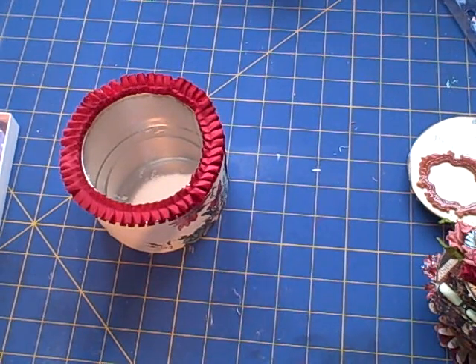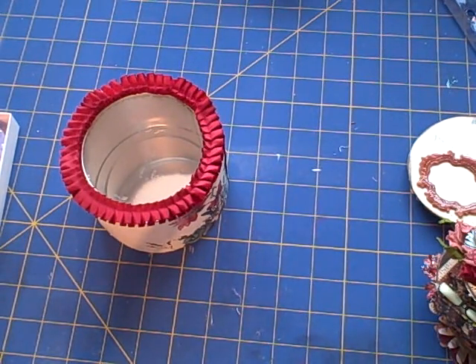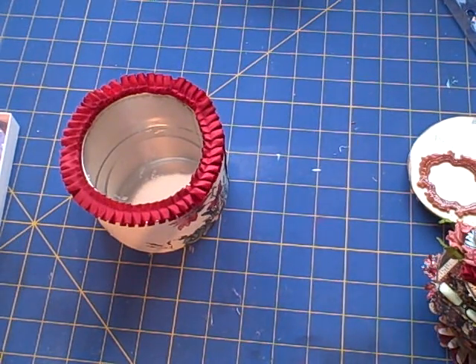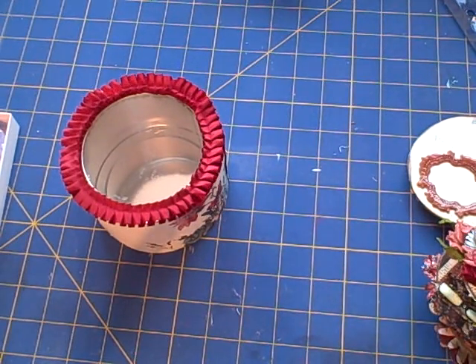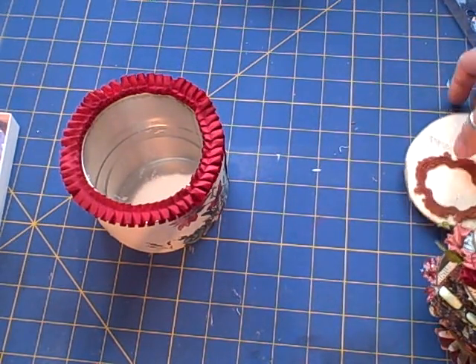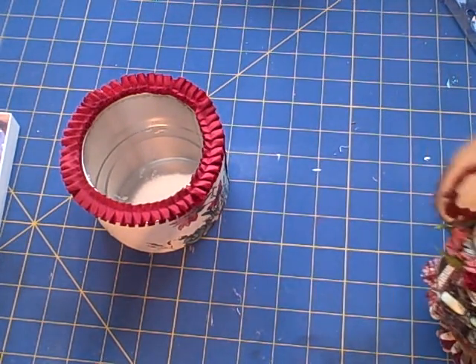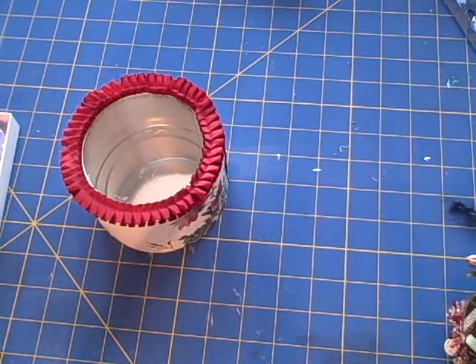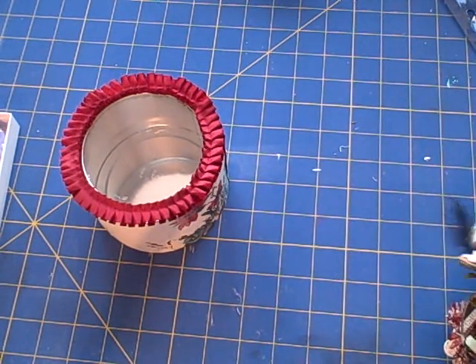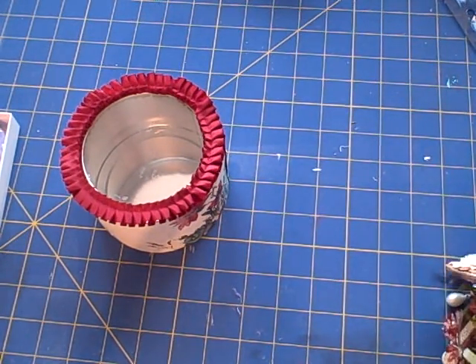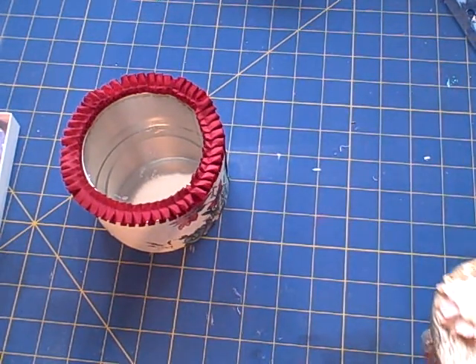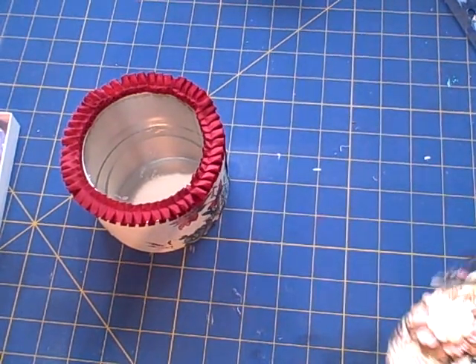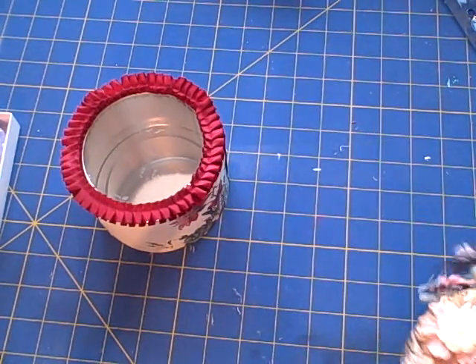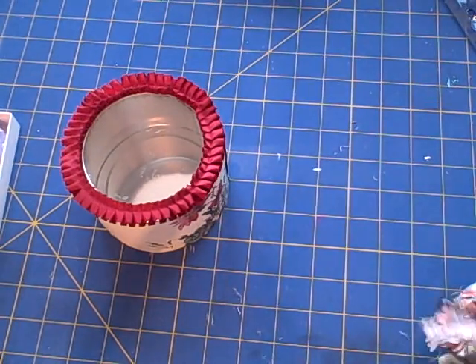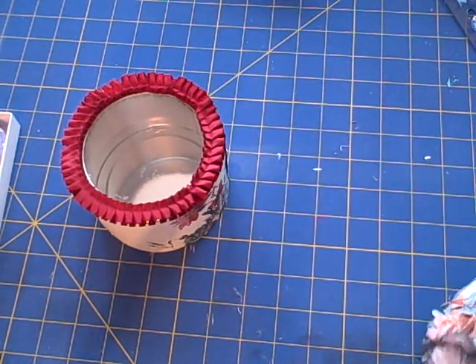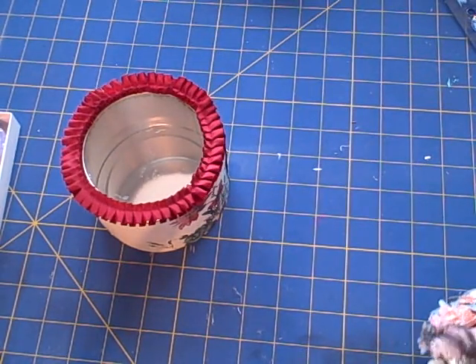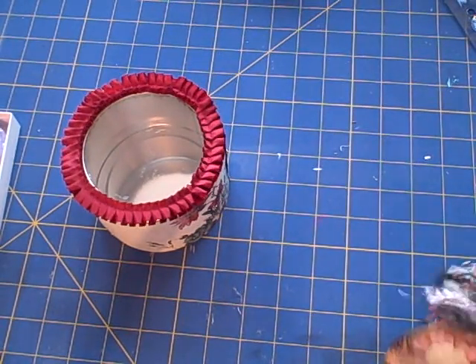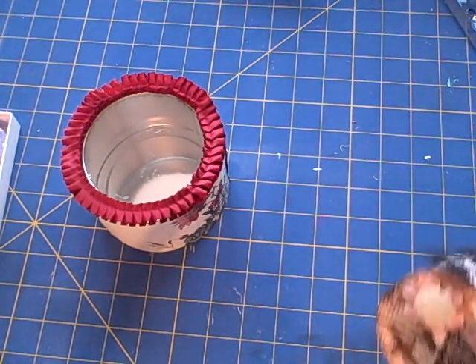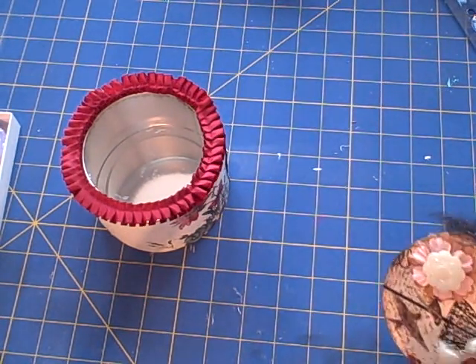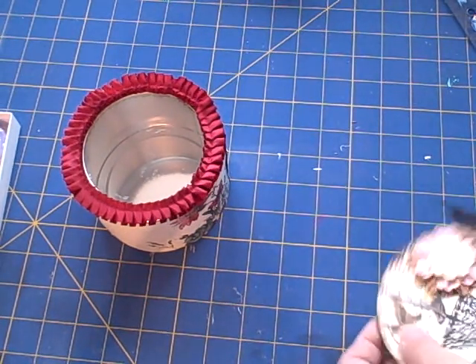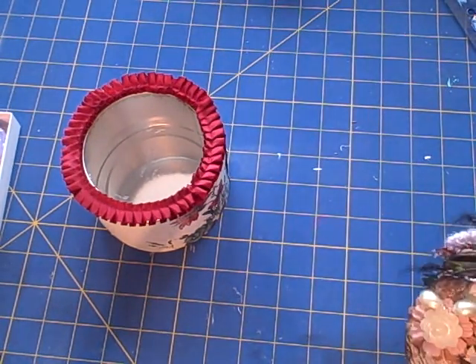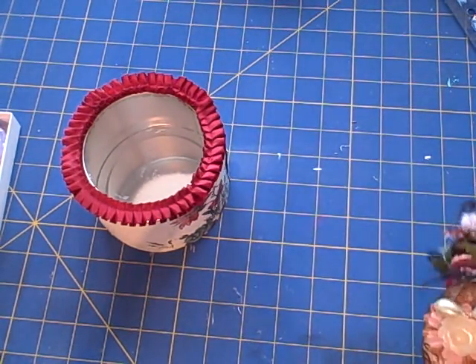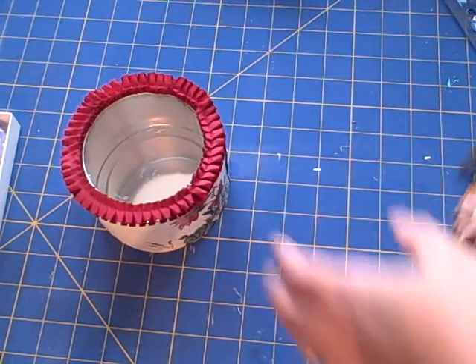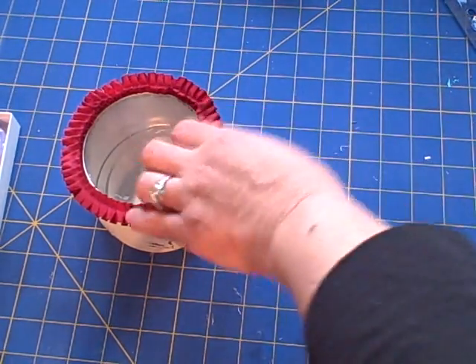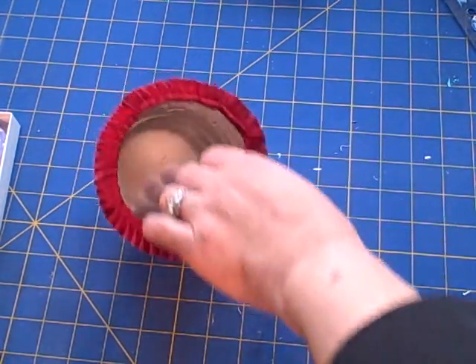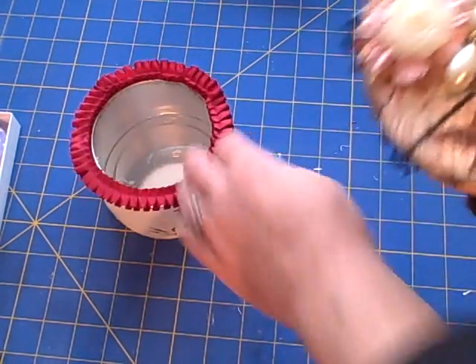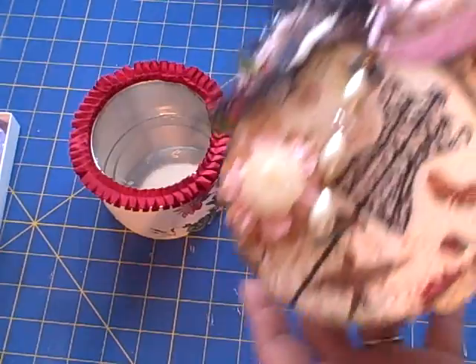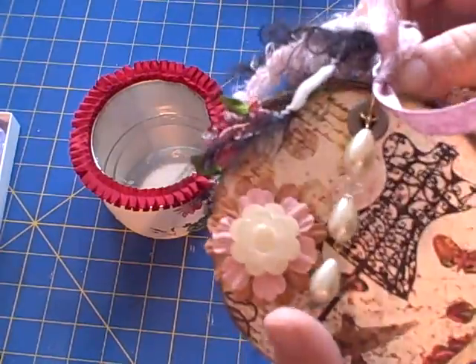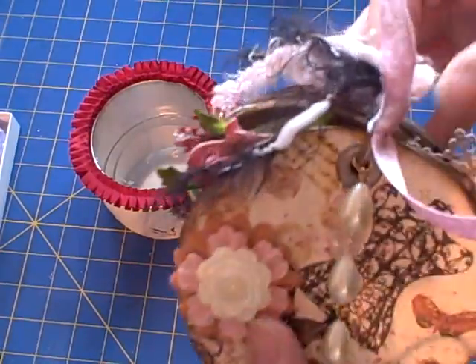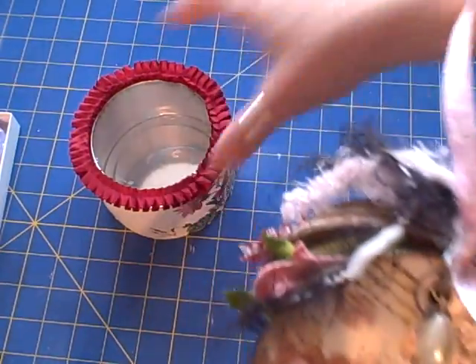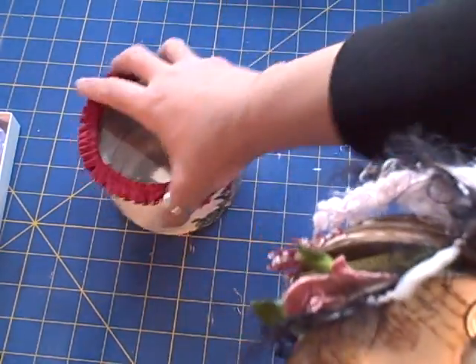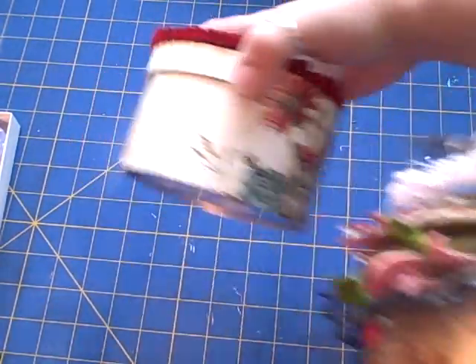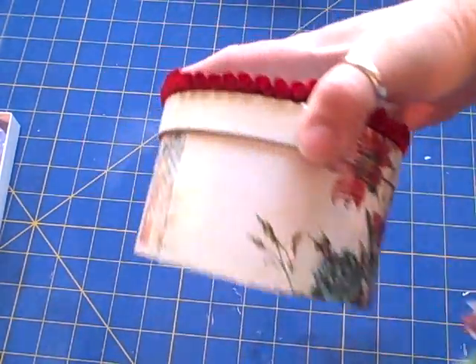Hi ladies! I have a mini to share. Originally I created this mini — I started the other day and my intent was for this little mini to go inside of this tin.